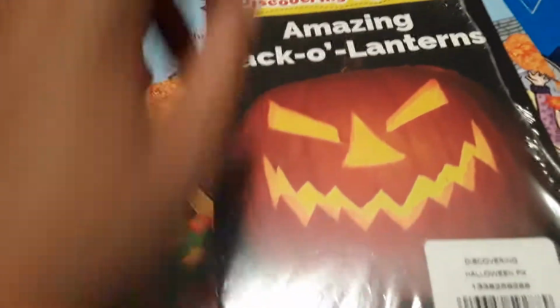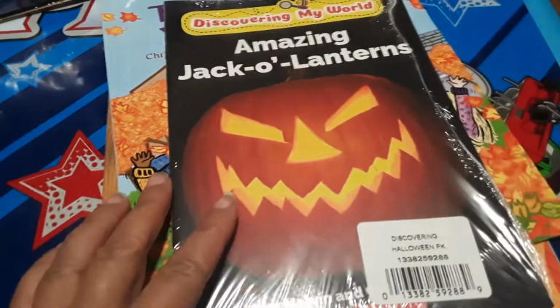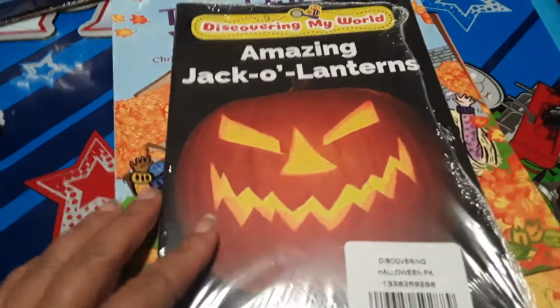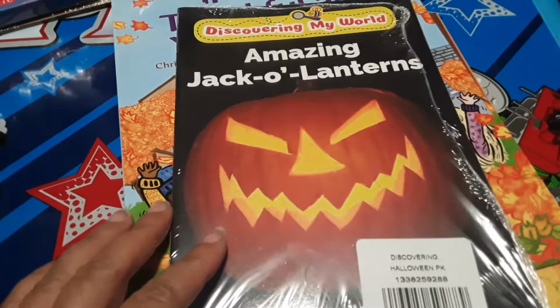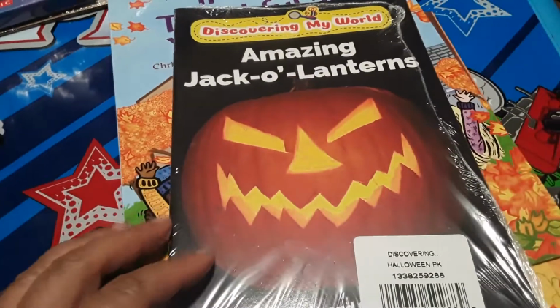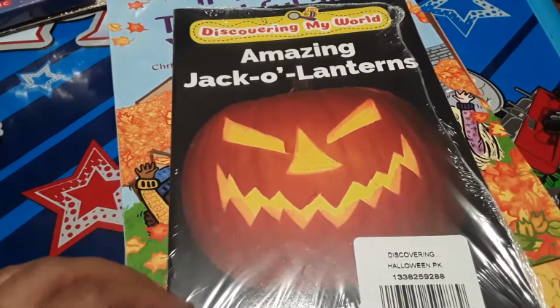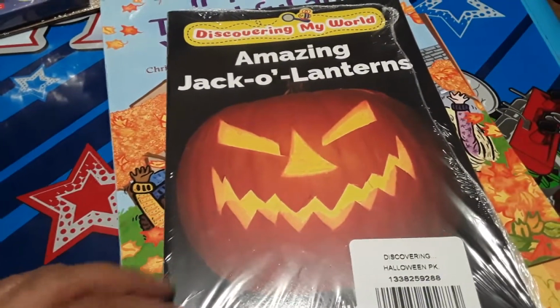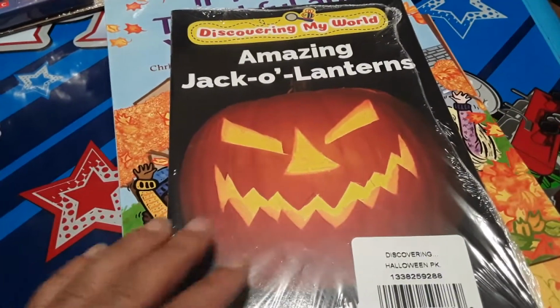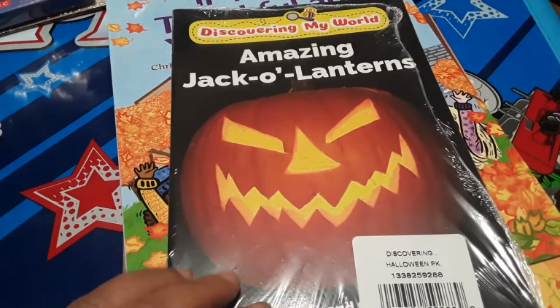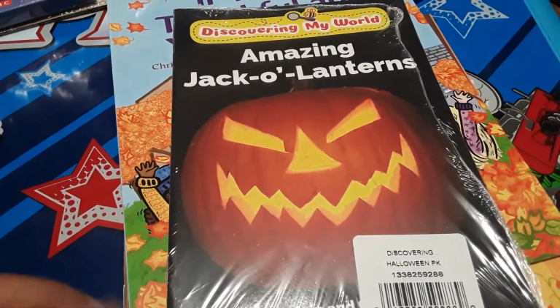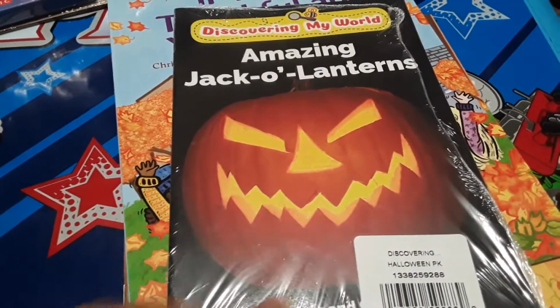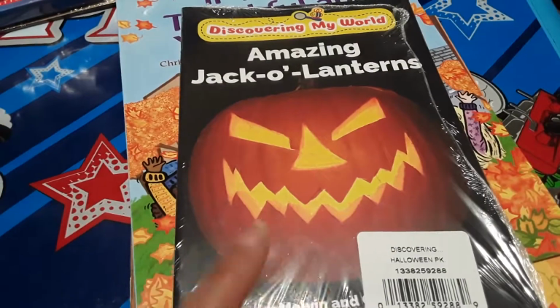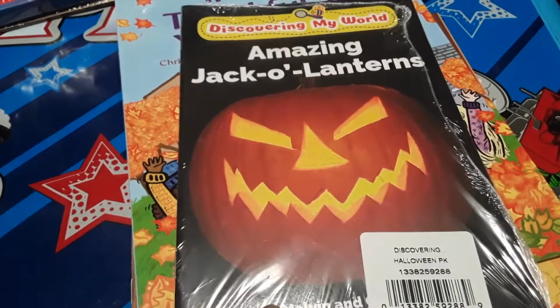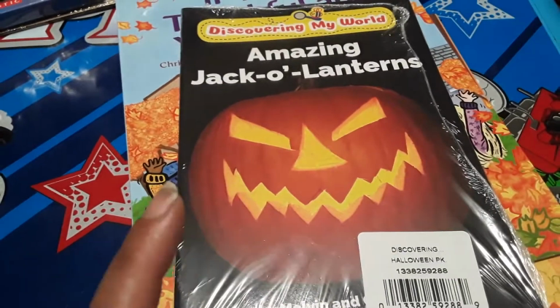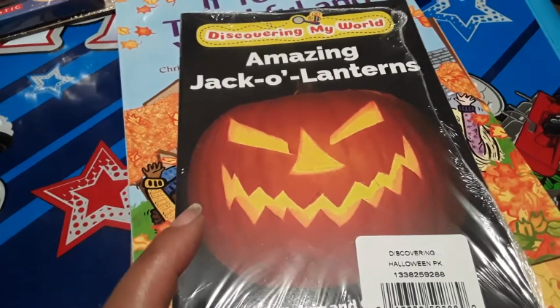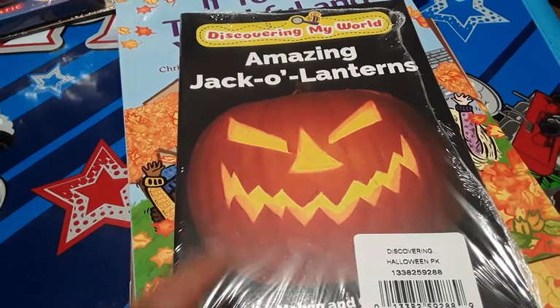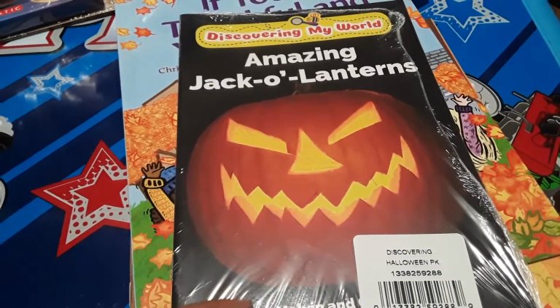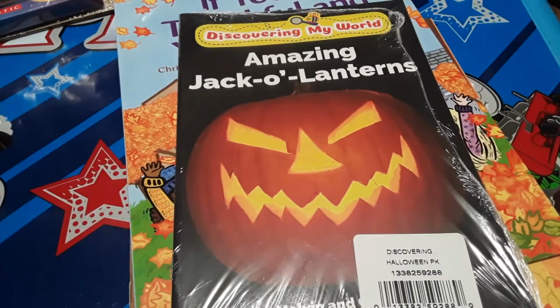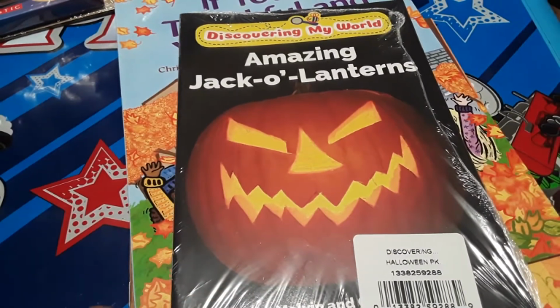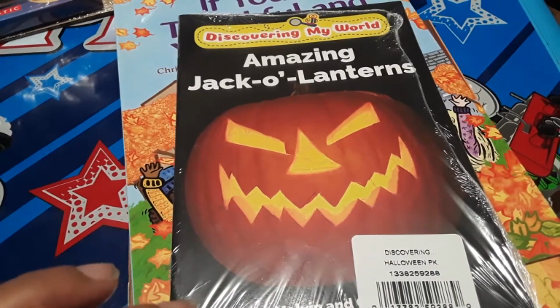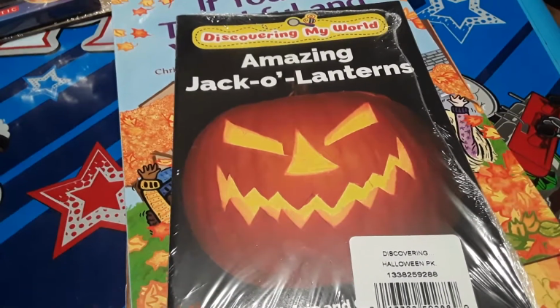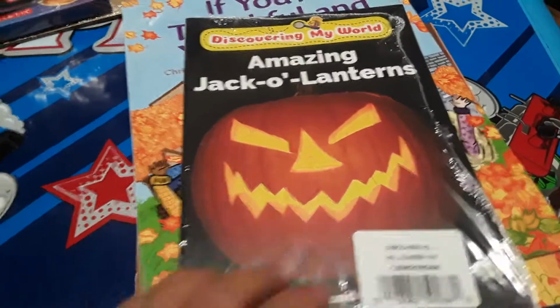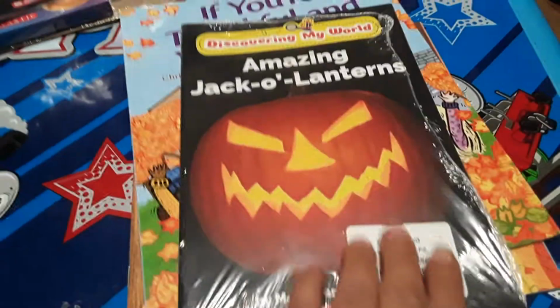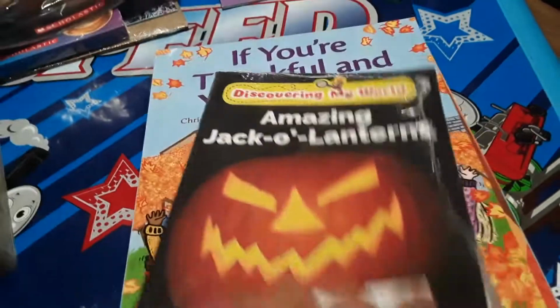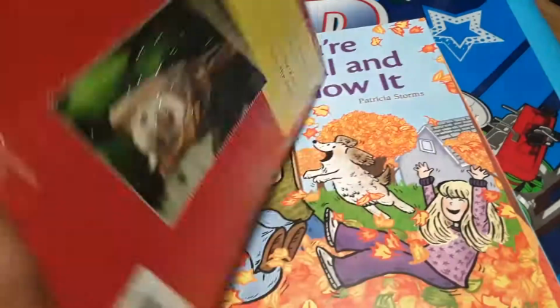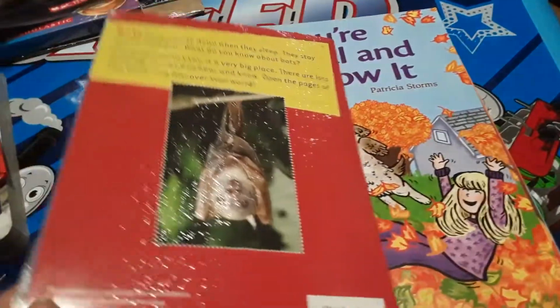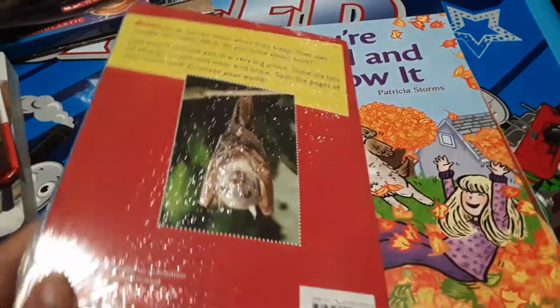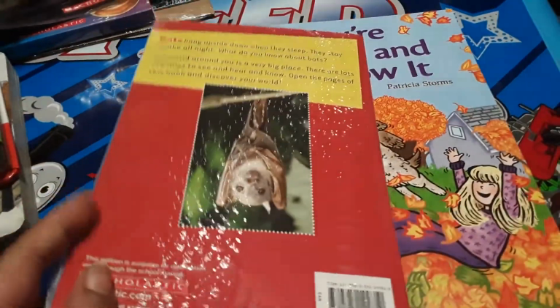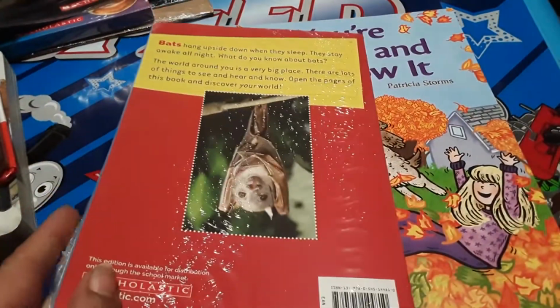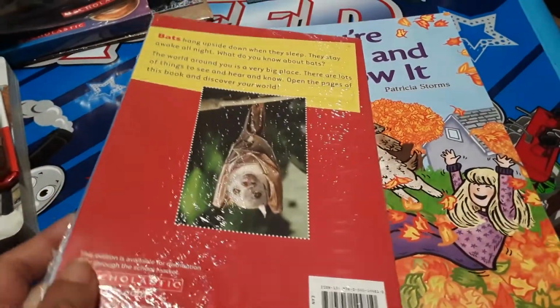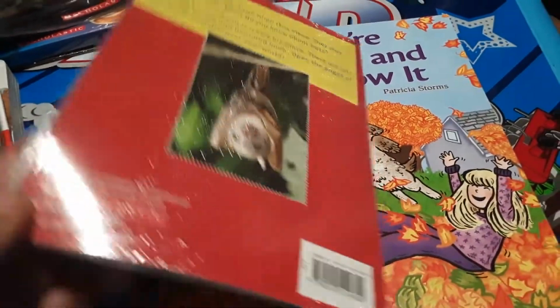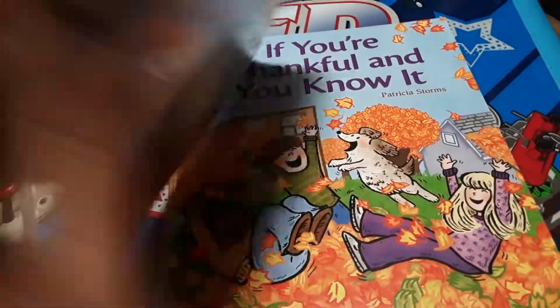This one is a Discovering My World book, and there's two of them in the package. So this first one is Amazing Jack-O-Lanterns, and then on the other side we have the book Bats, so it's all about bats.